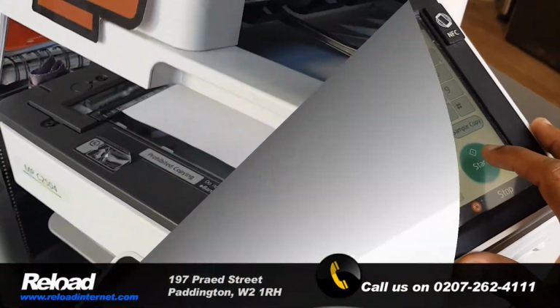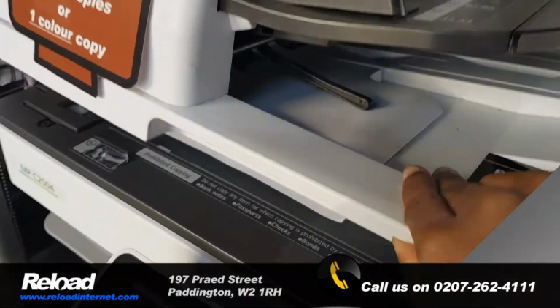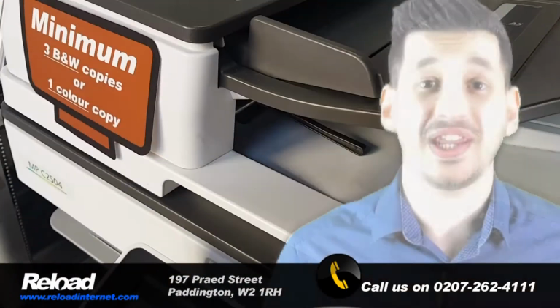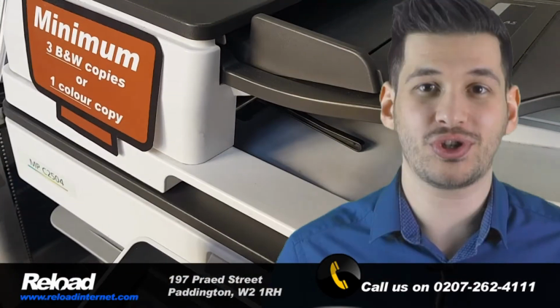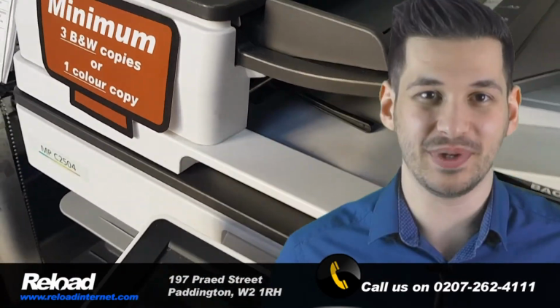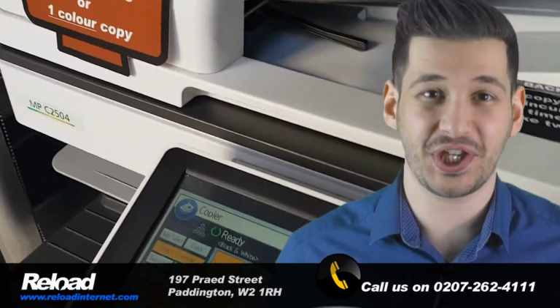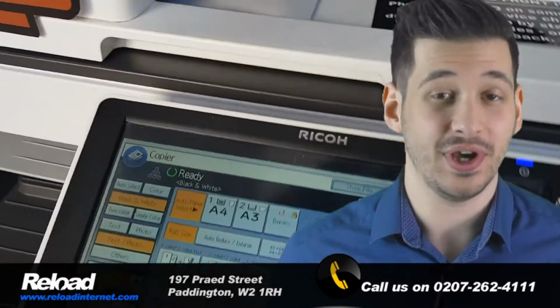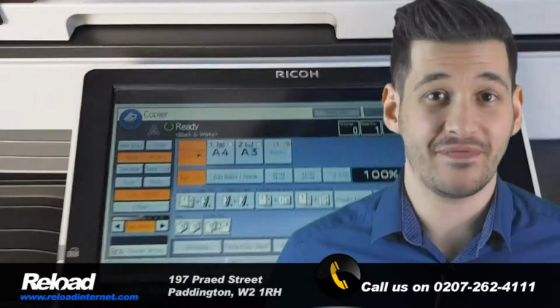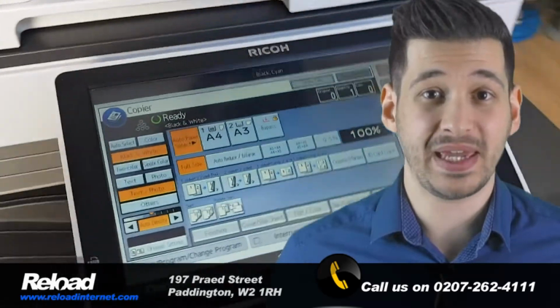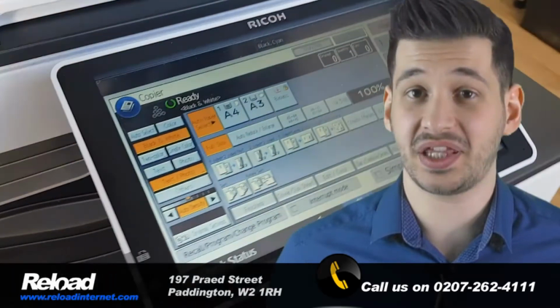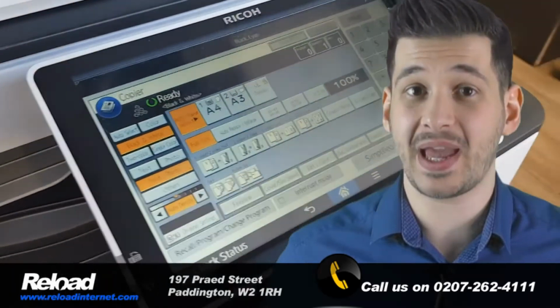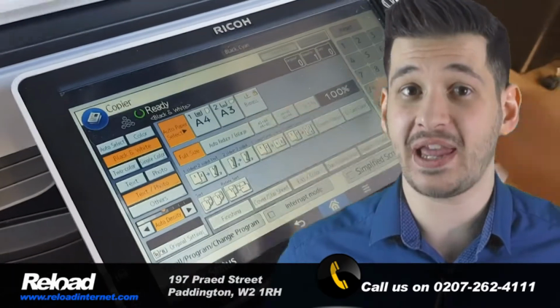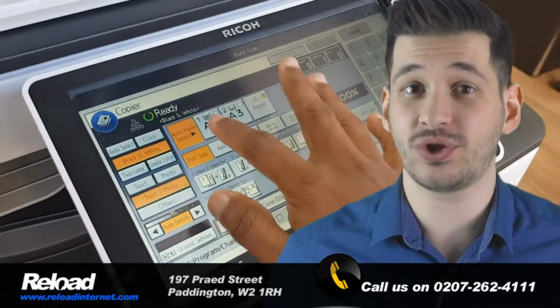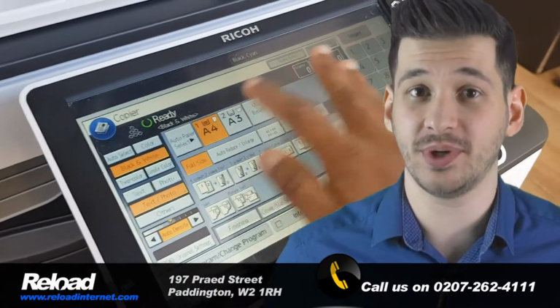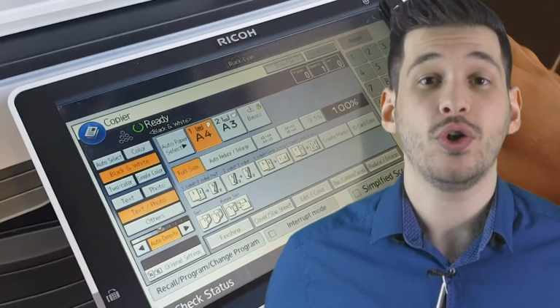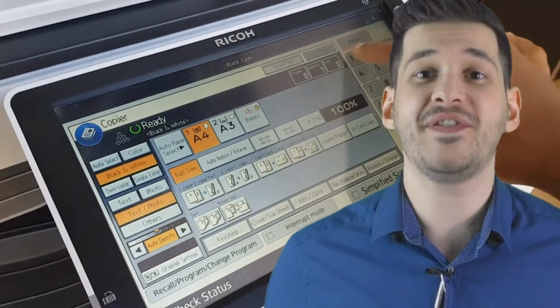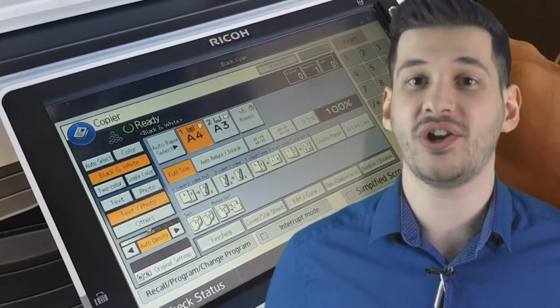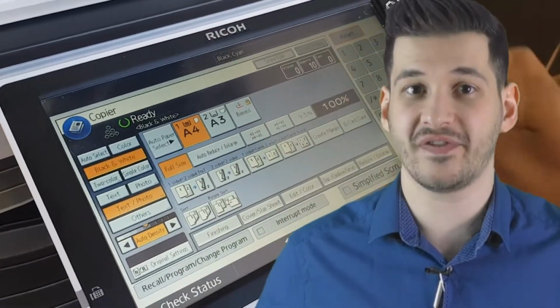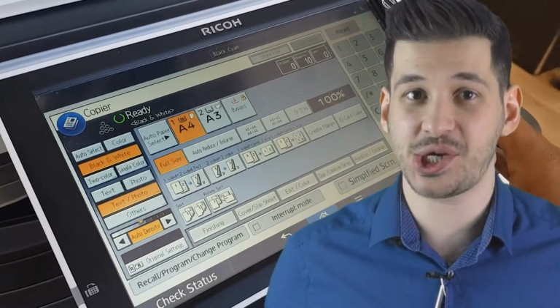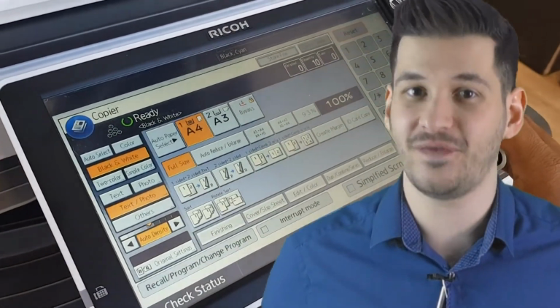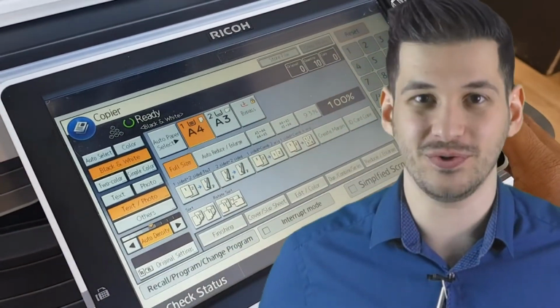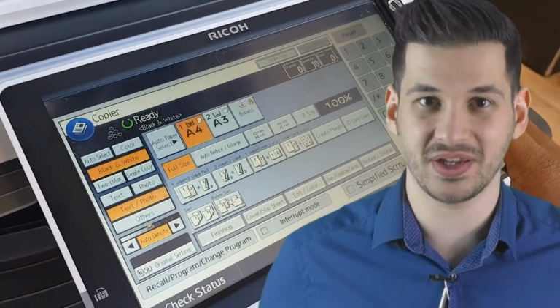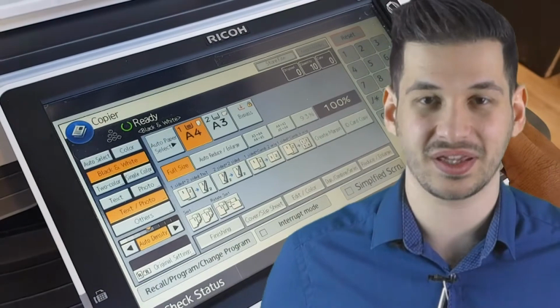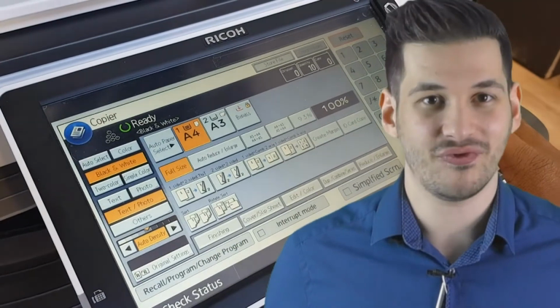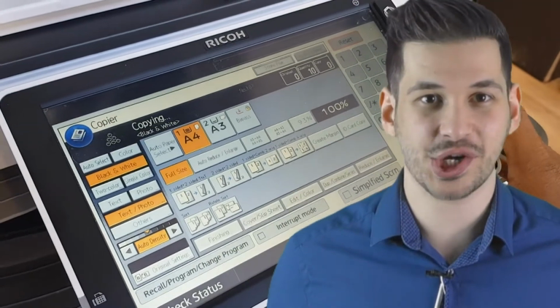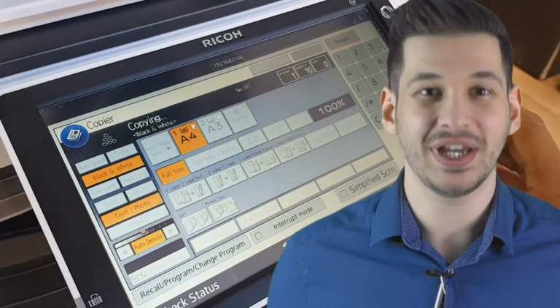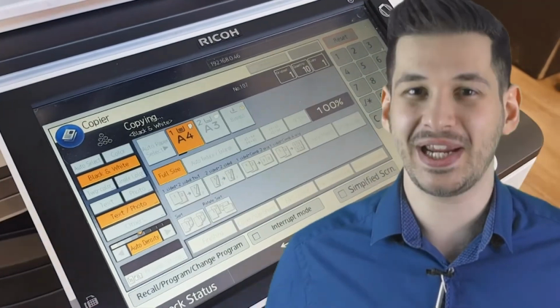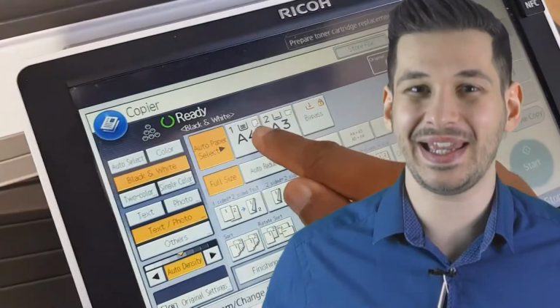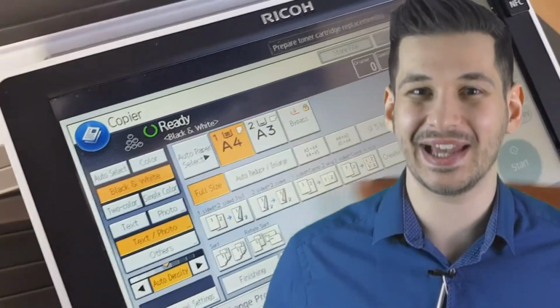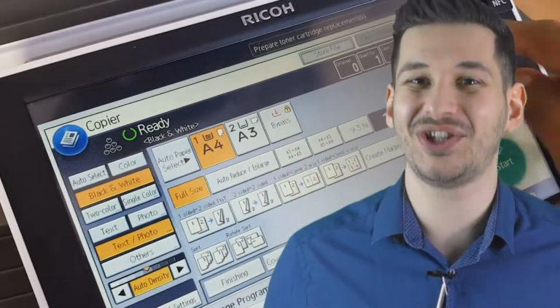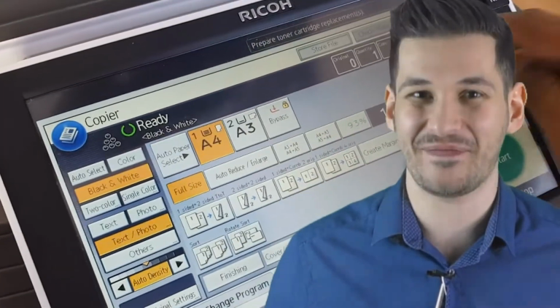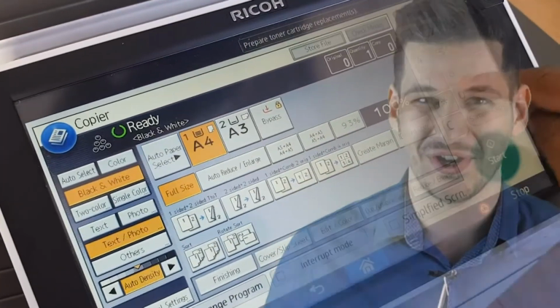We can scan your document for you, whether it be a single-page A4 document or even hundreds of pages for your business. Rest assured, Reload Internet can do it for you.